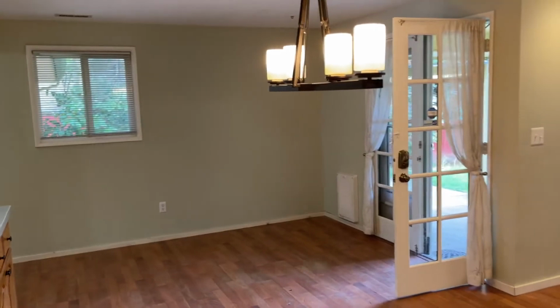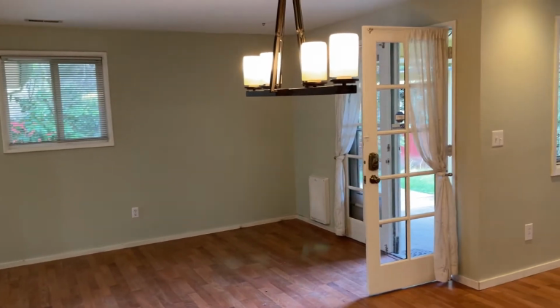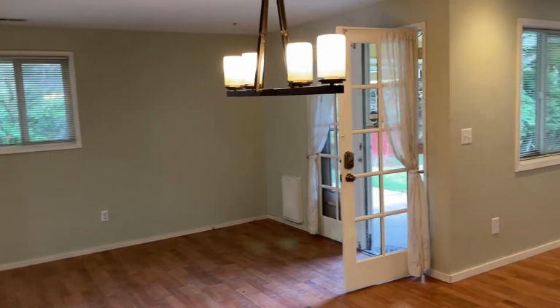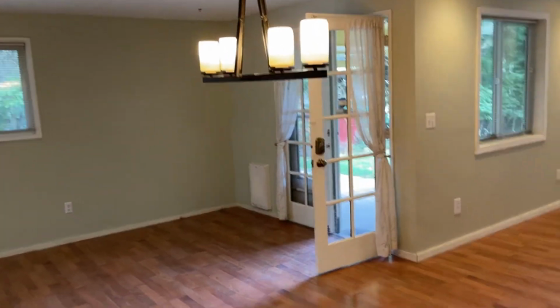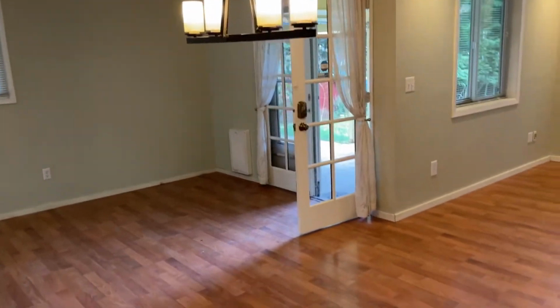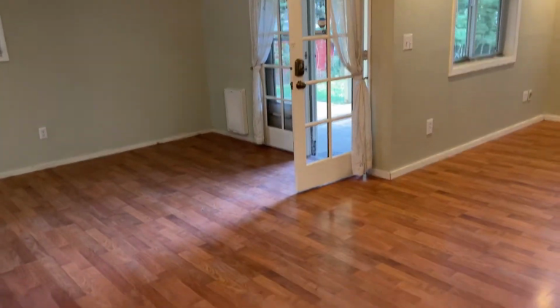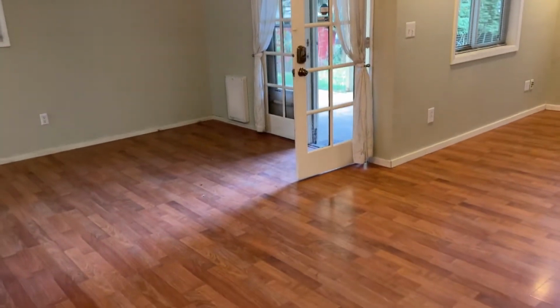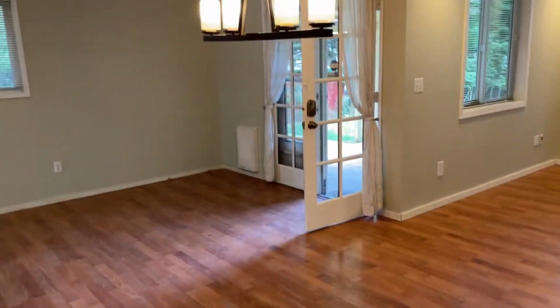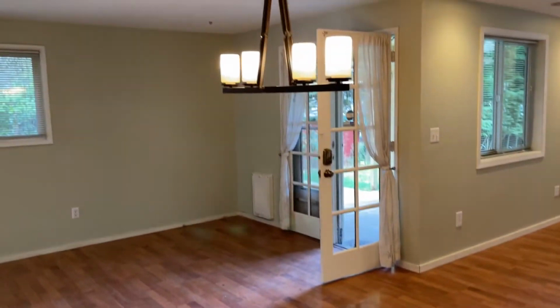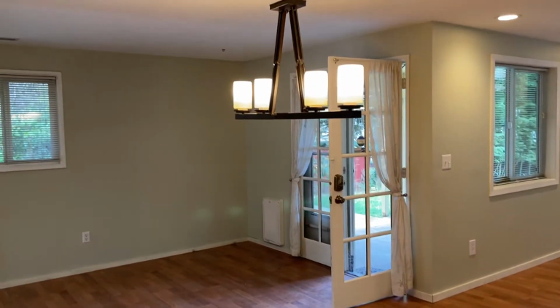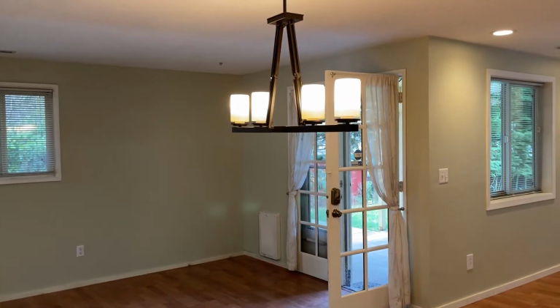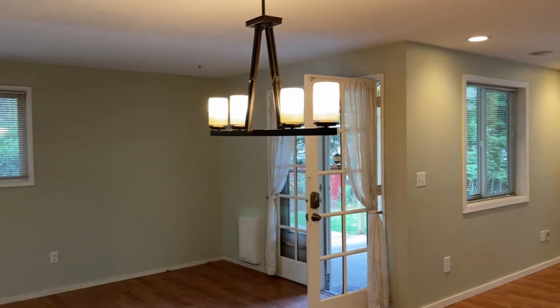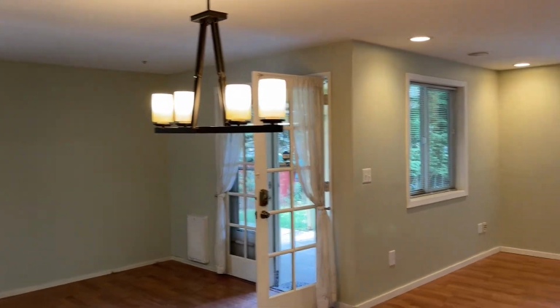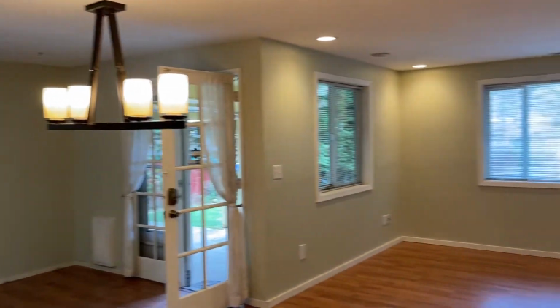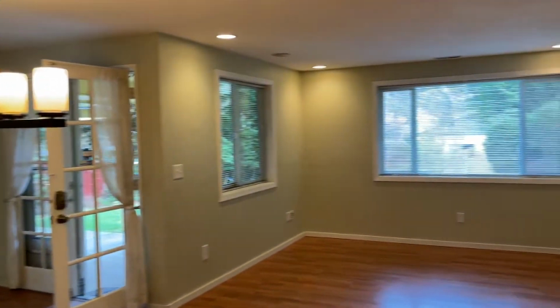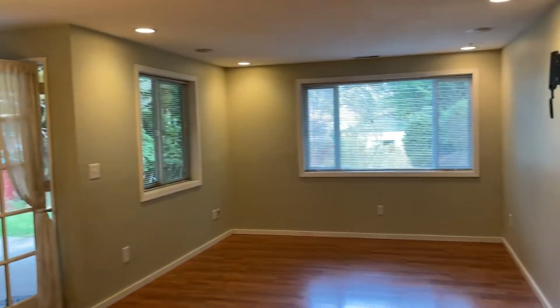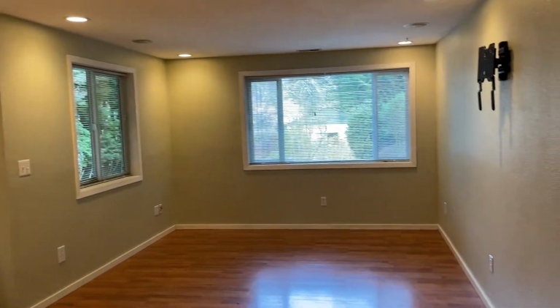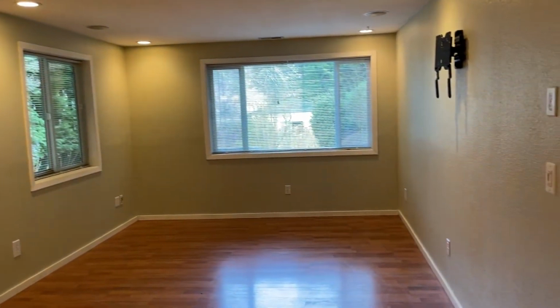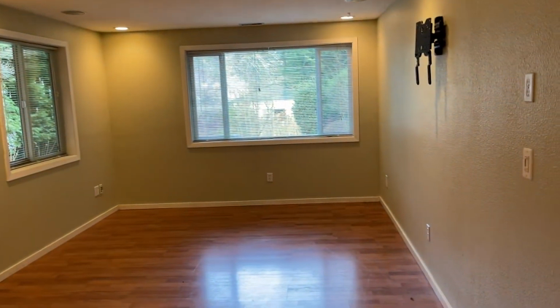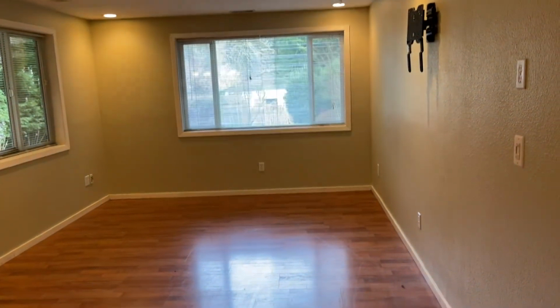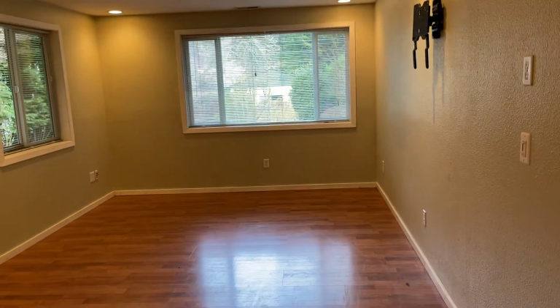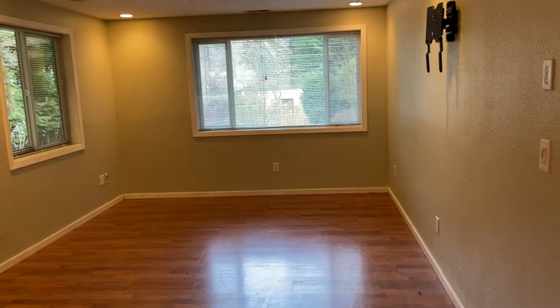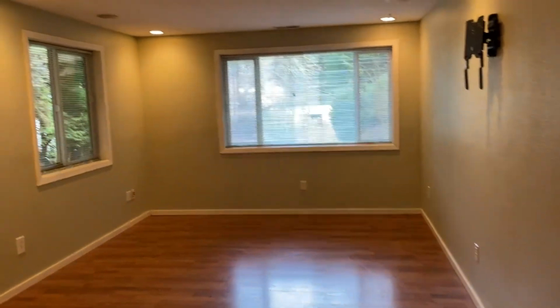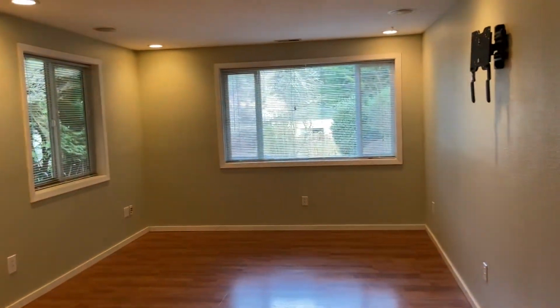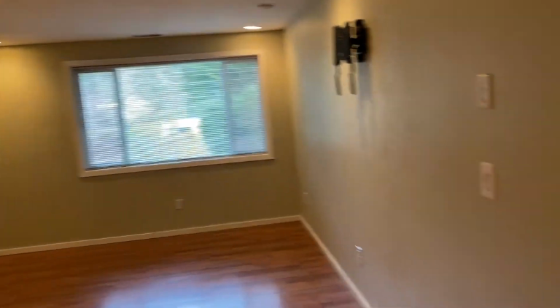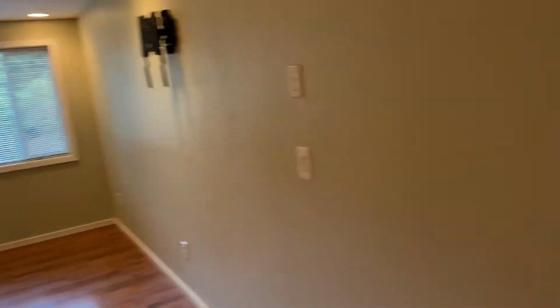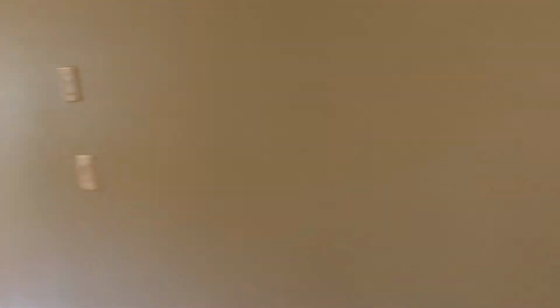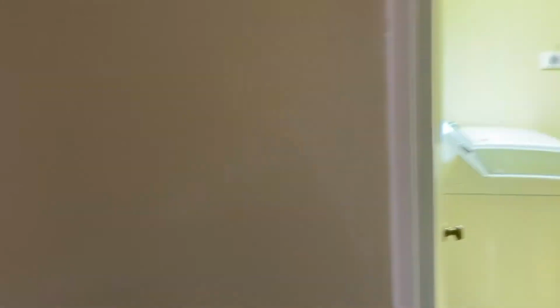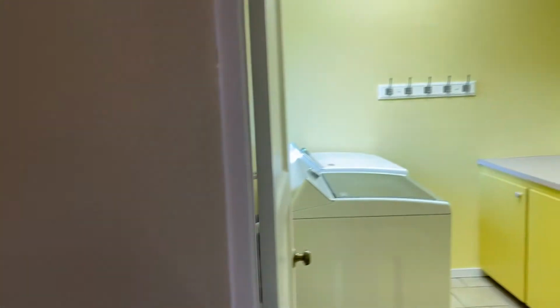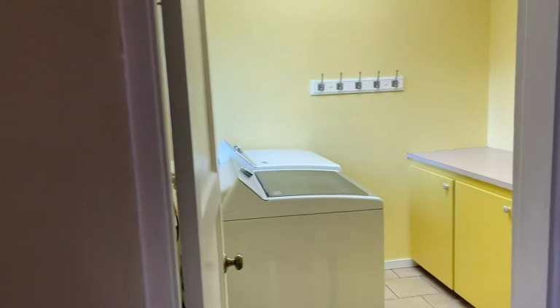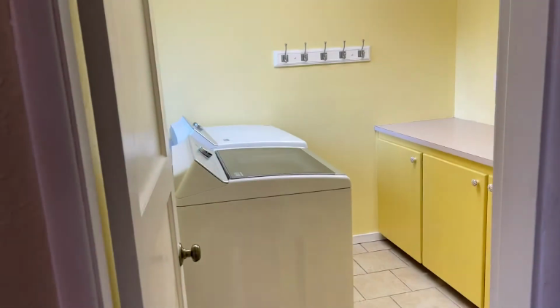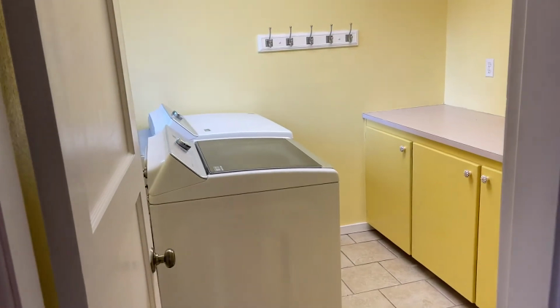This could be the dining room area. Family room, den — and the laundry room is right off of that.